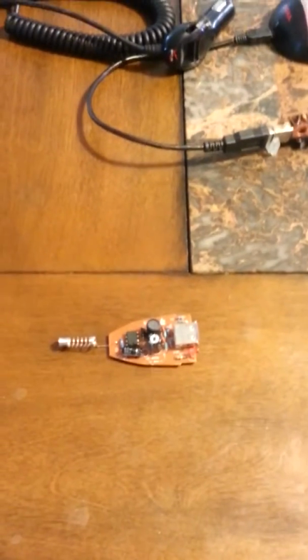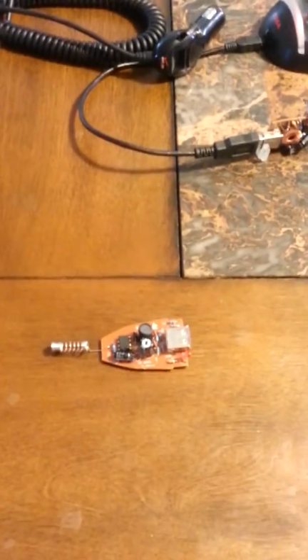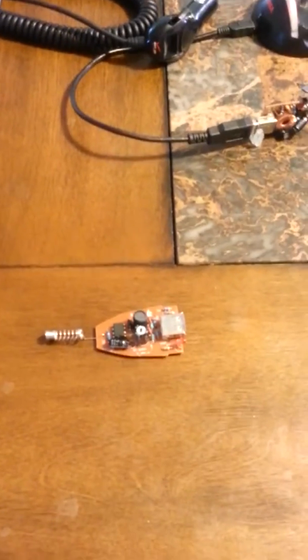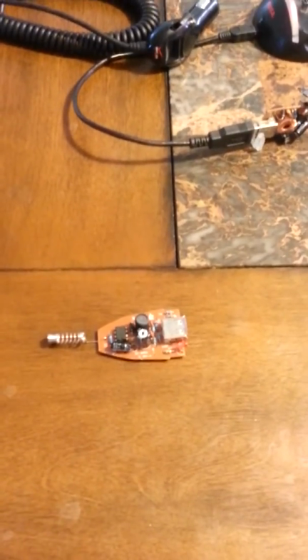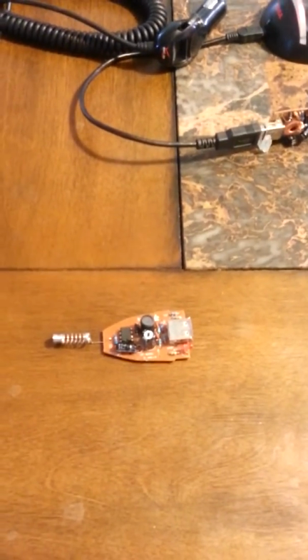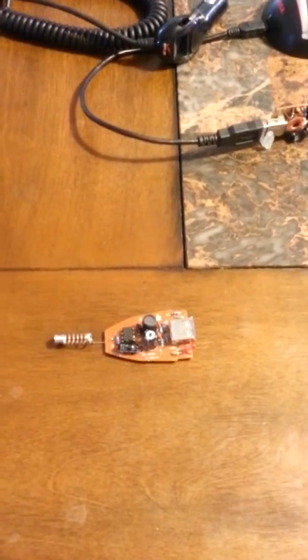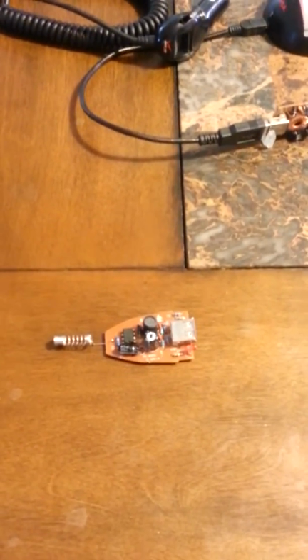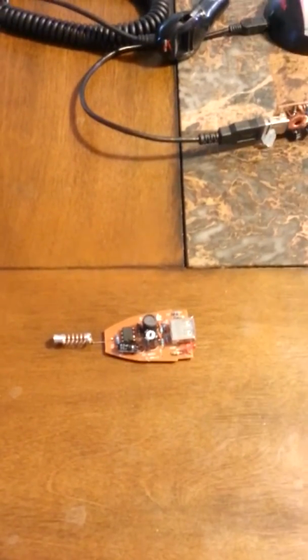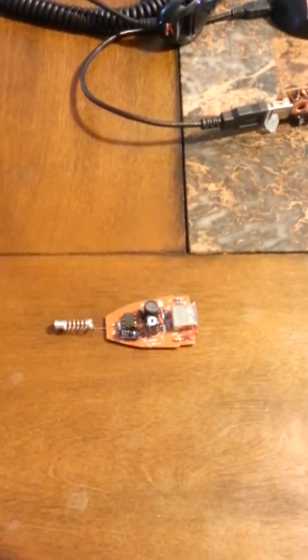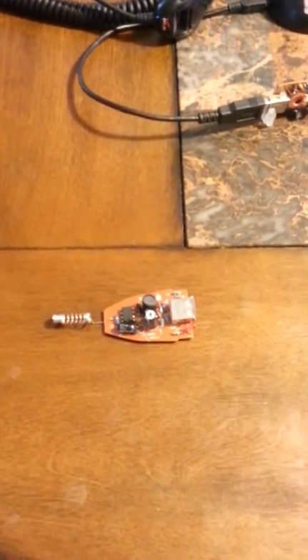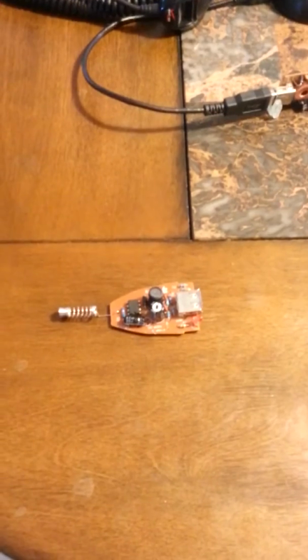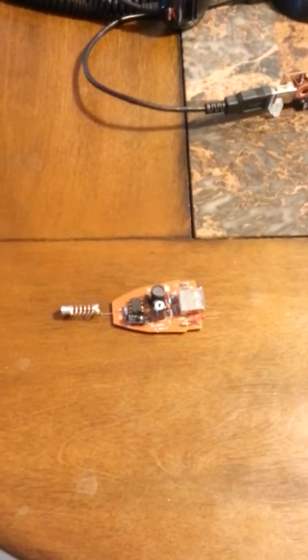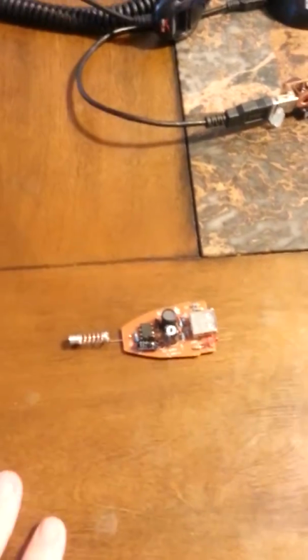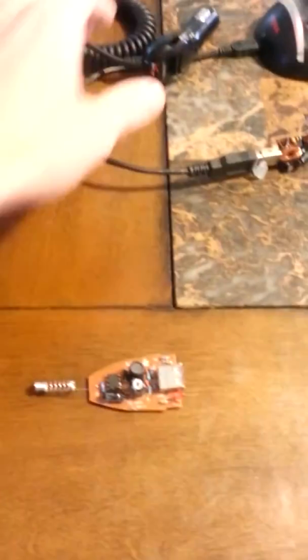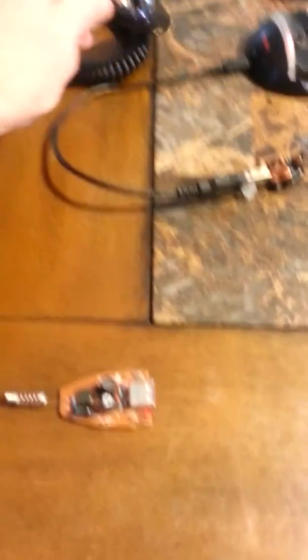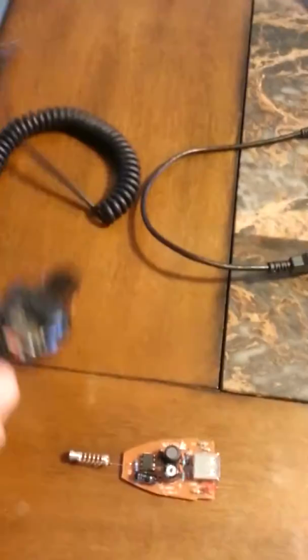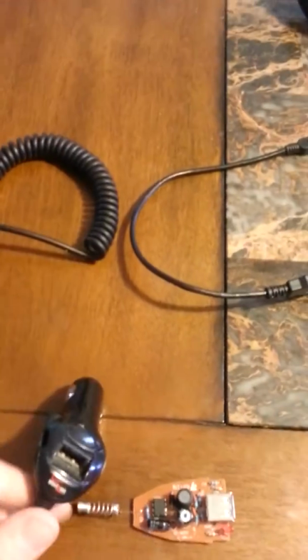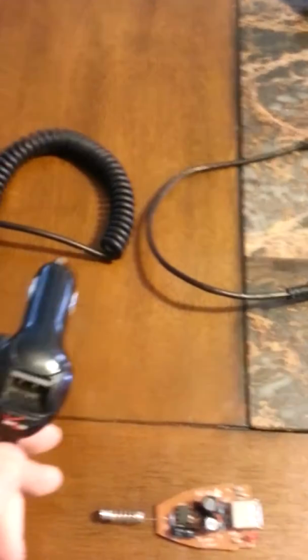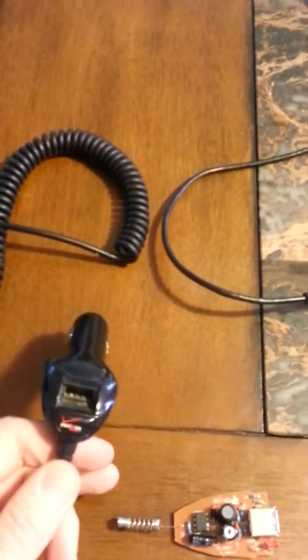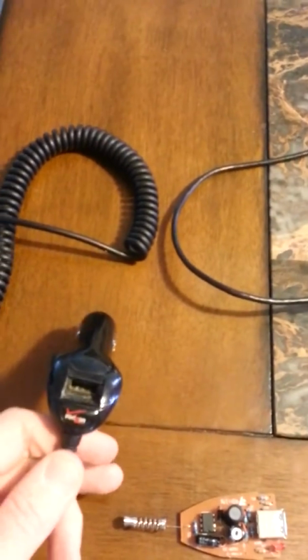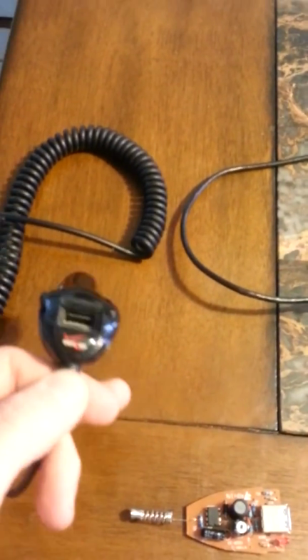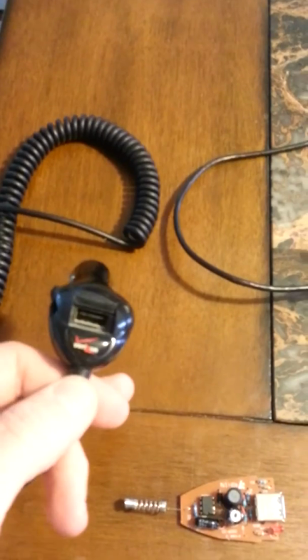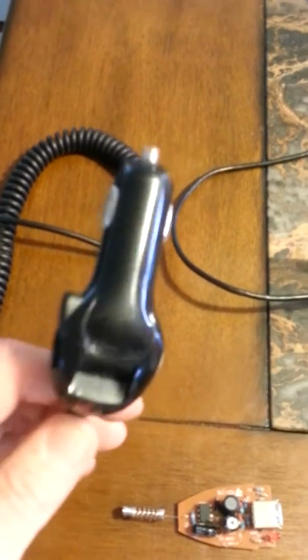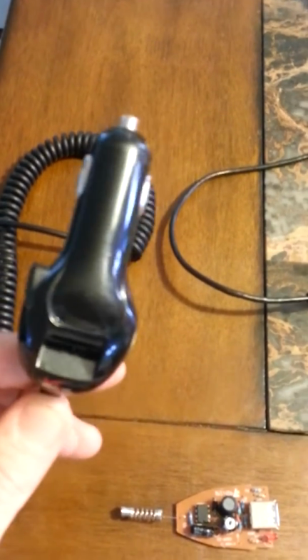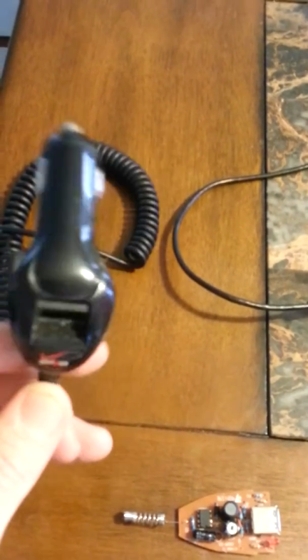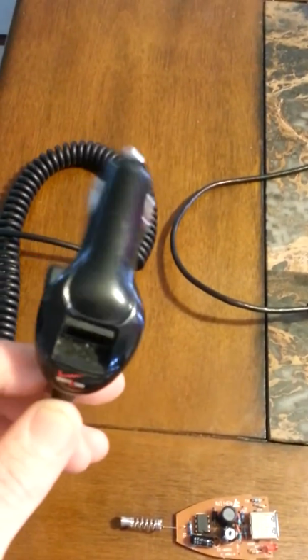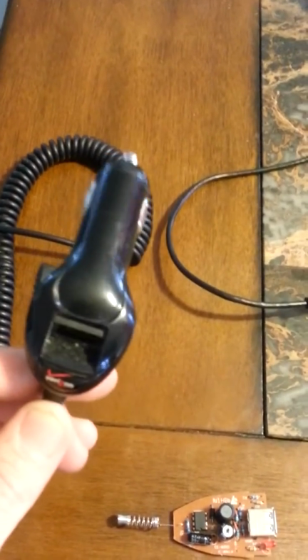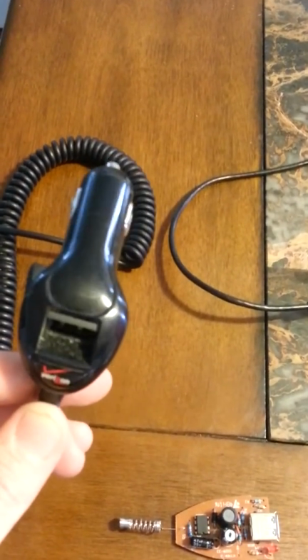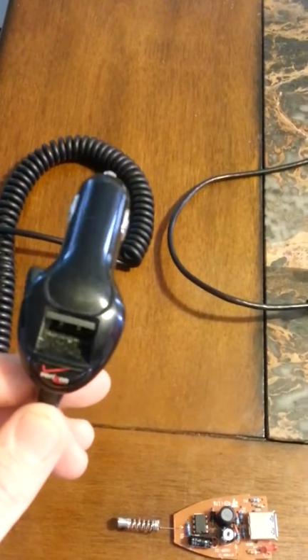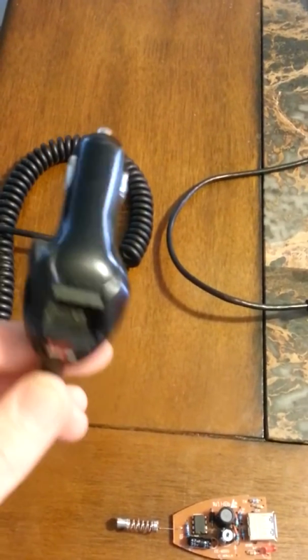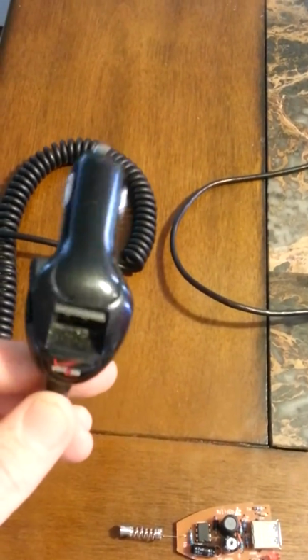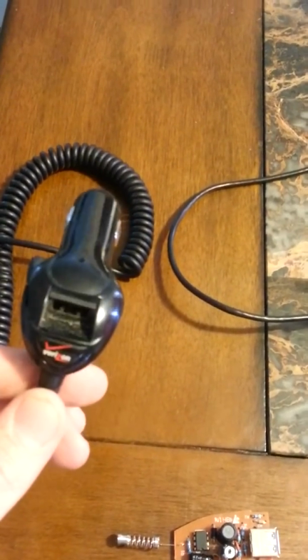Hello, today I'm going to show you how to make your own homemade battery out of some things you may have laying around your home. First we're going to need a cigarette lighter adapter, USB. These usually run anywhere between three to five dollars depending on which ones you purchase.